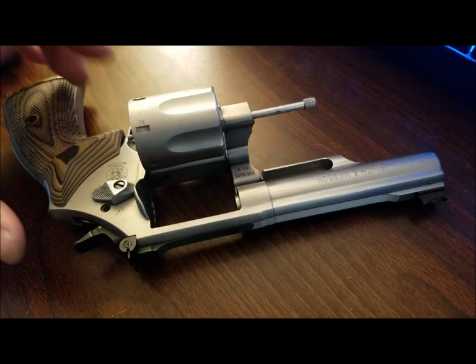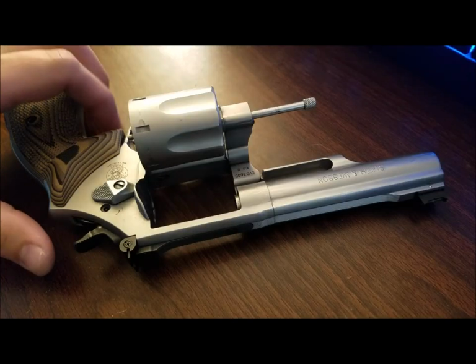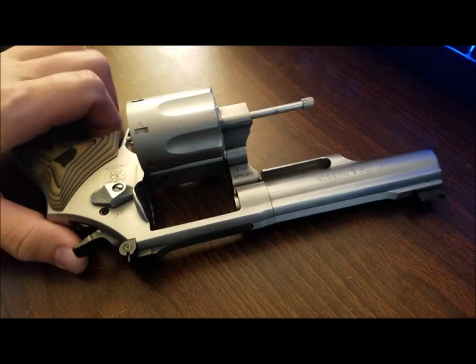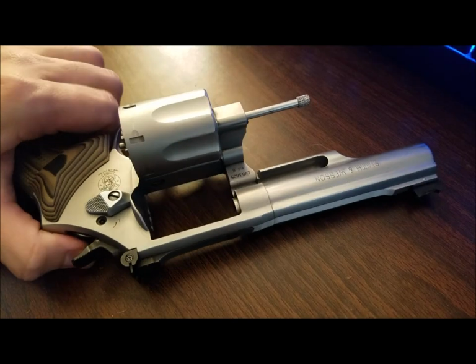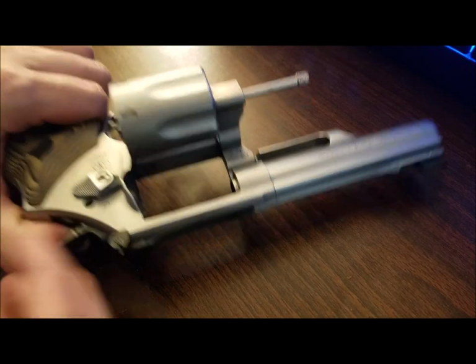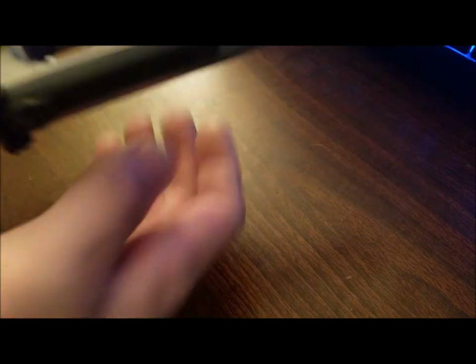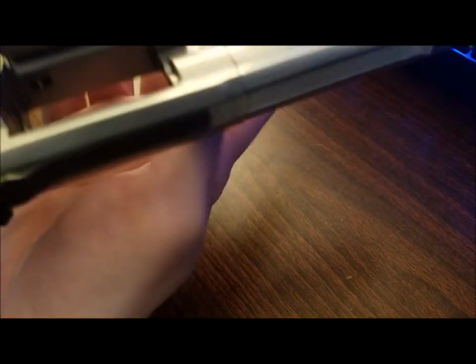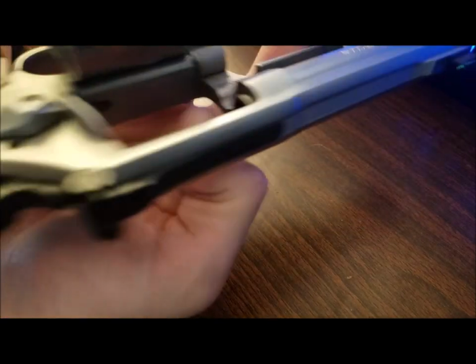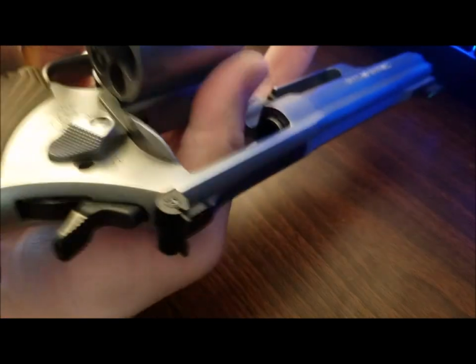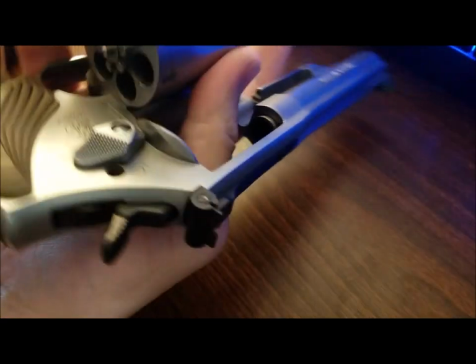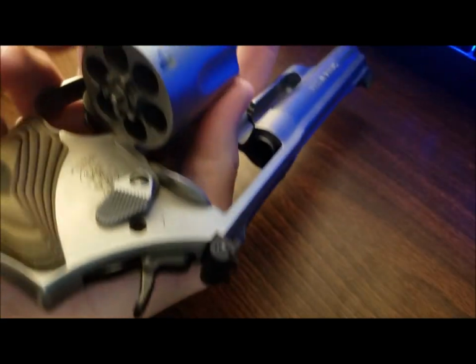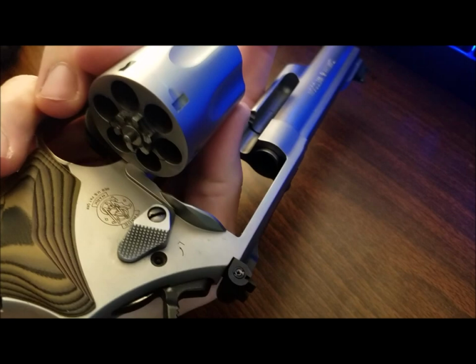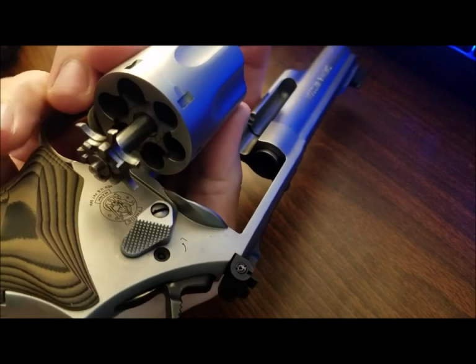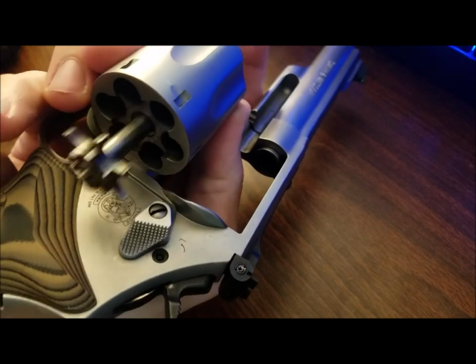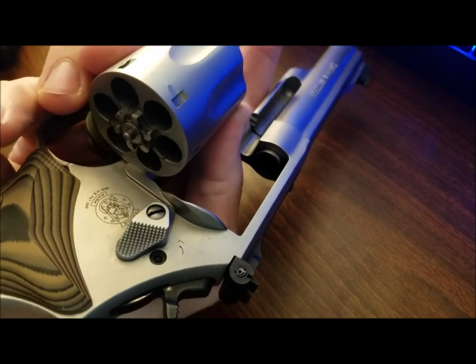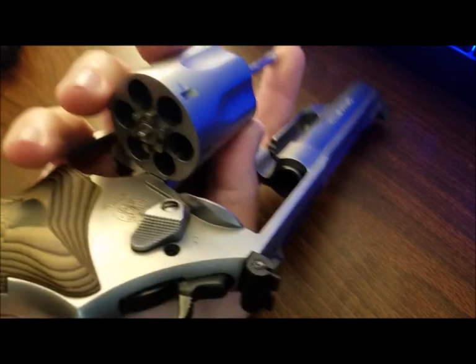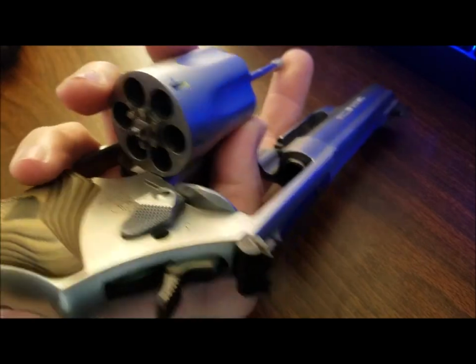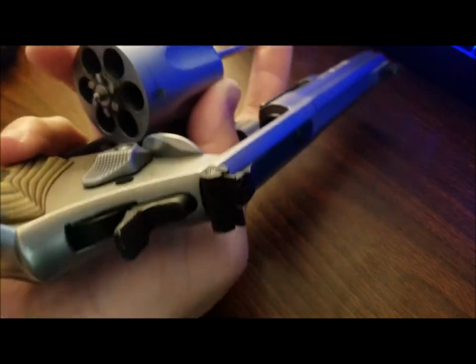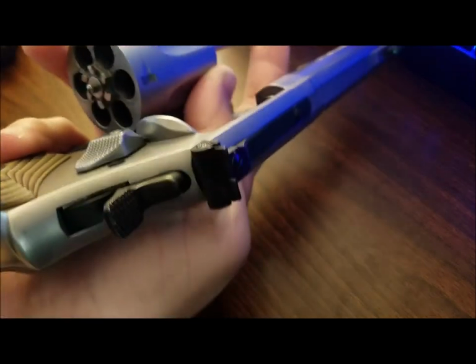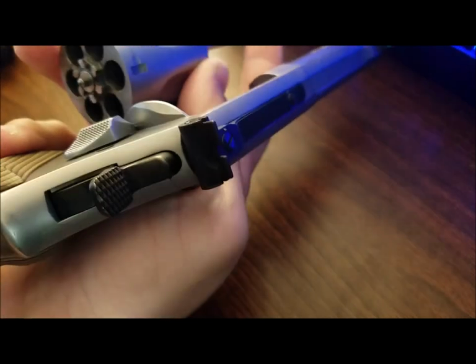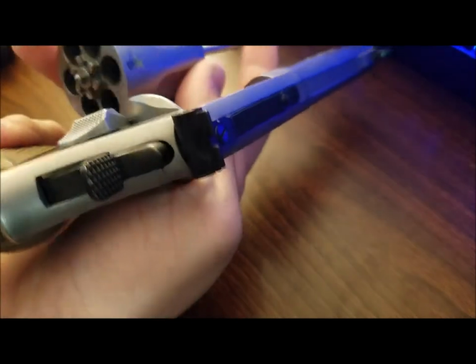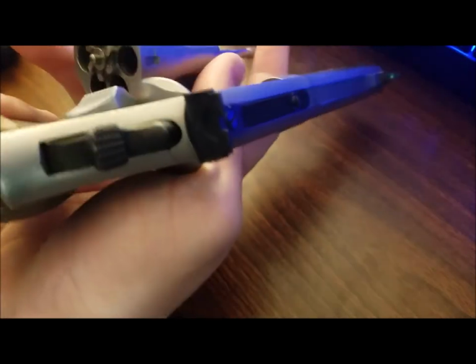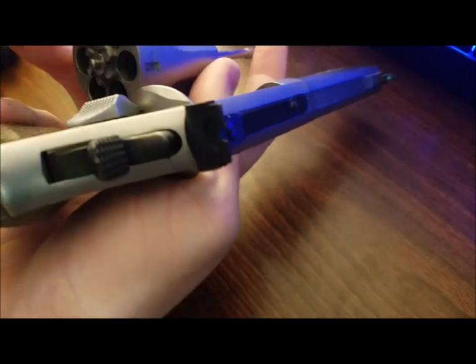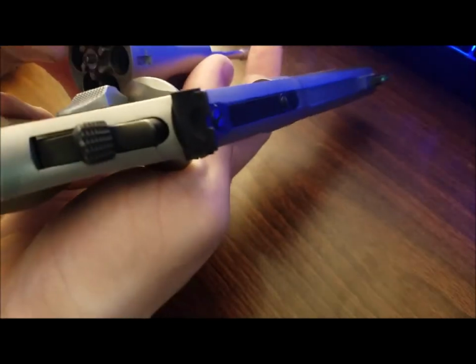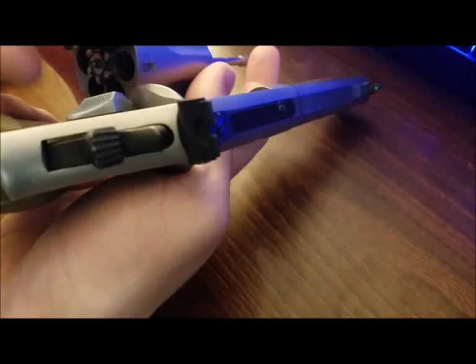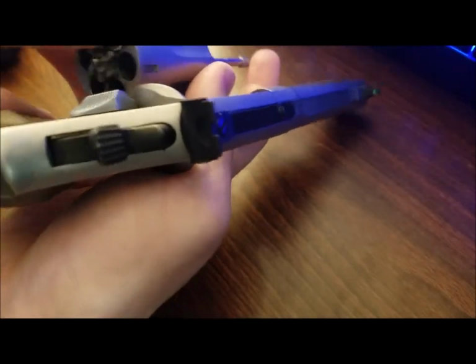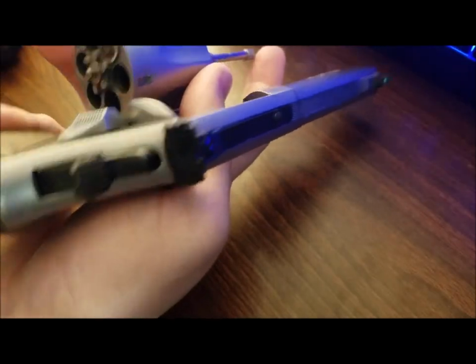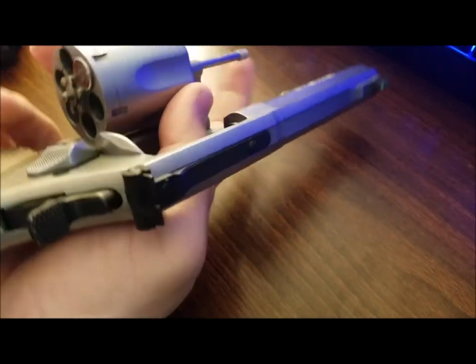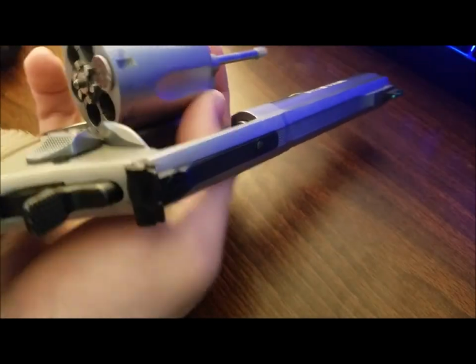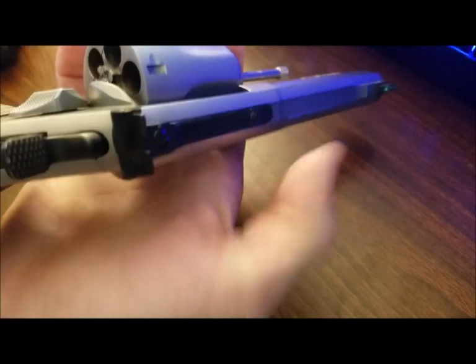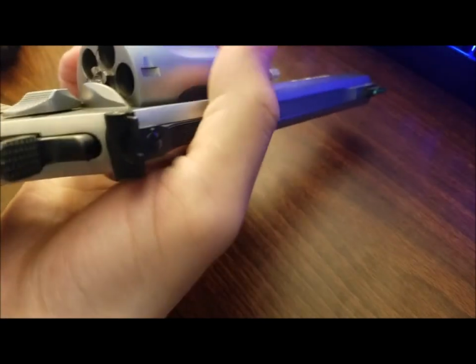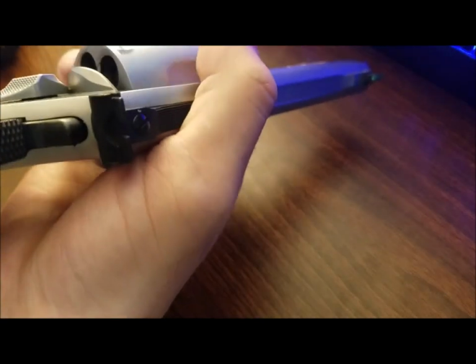Number 1: Simplicity and ease of use. A revolver is easy to load — drop cartridges, close cylinder, go on with your day.